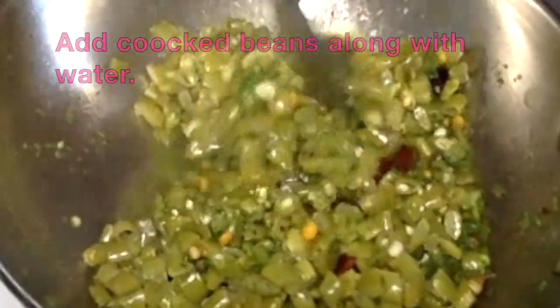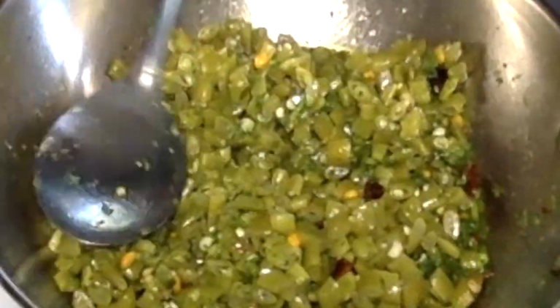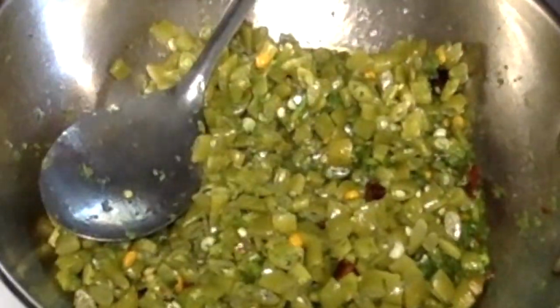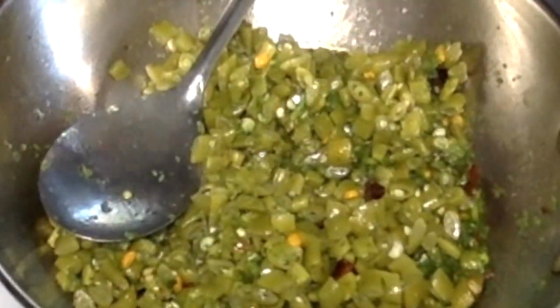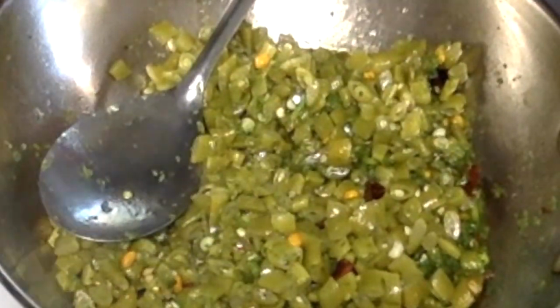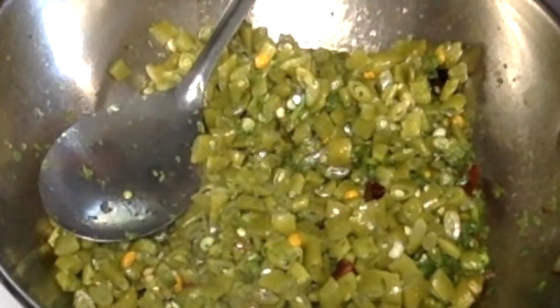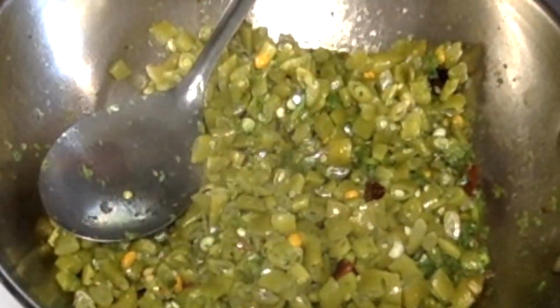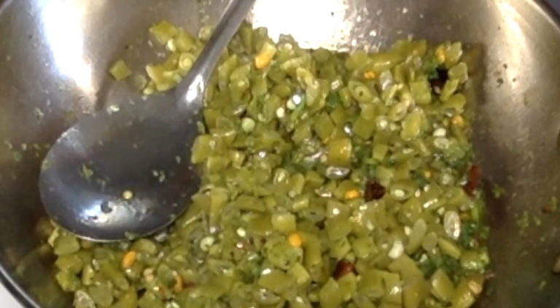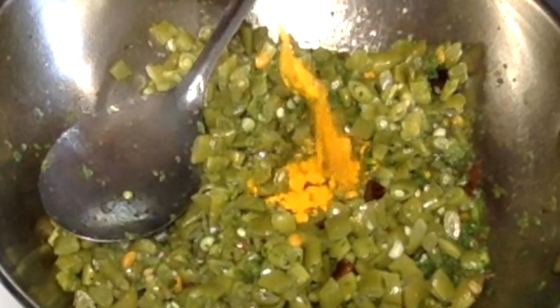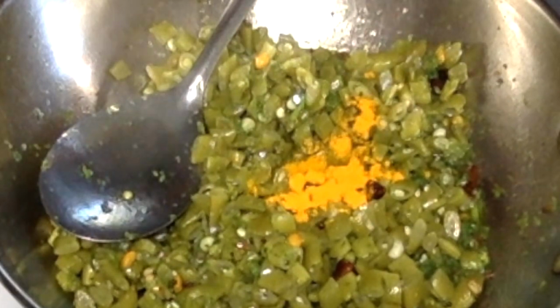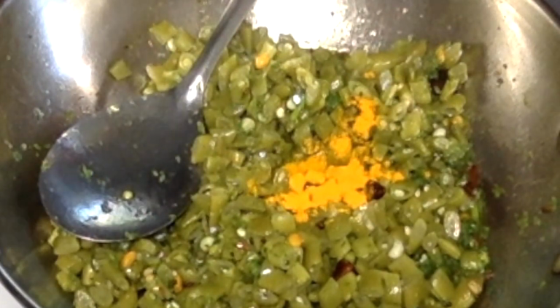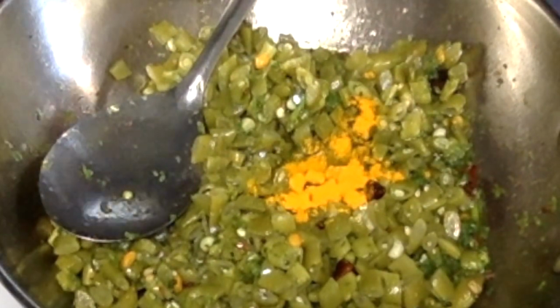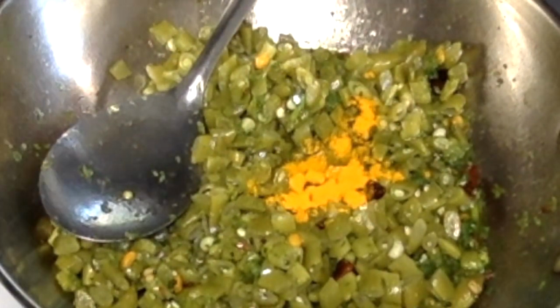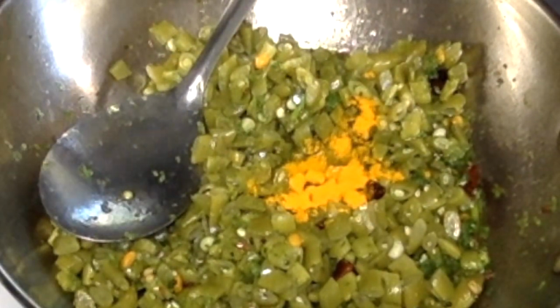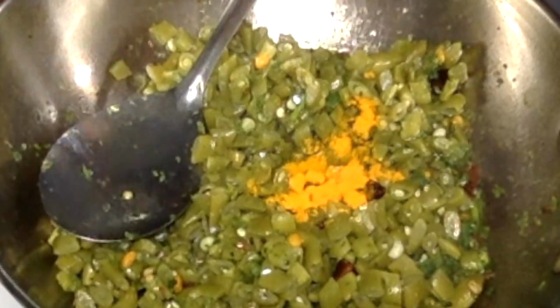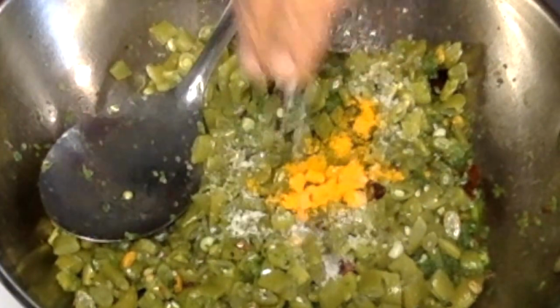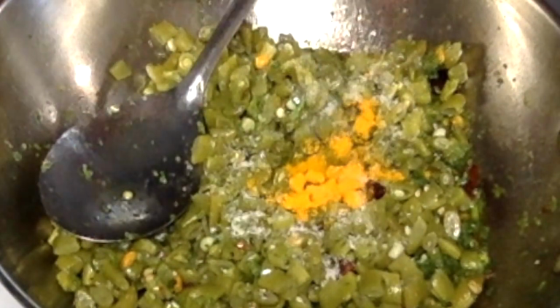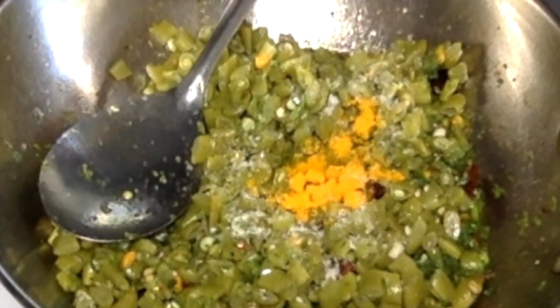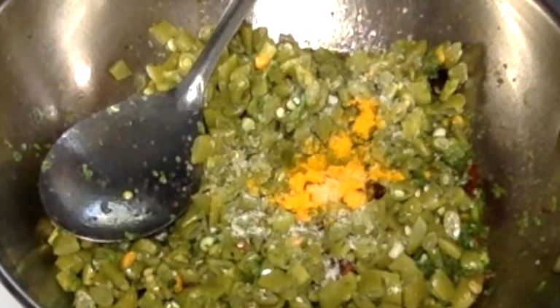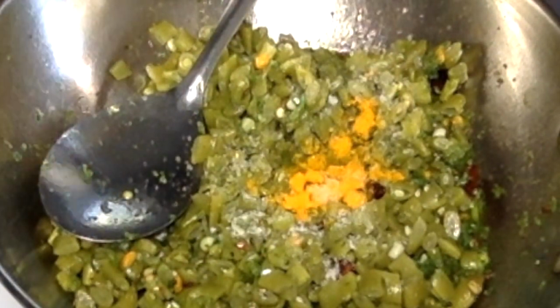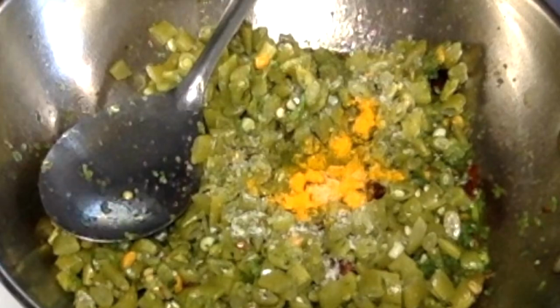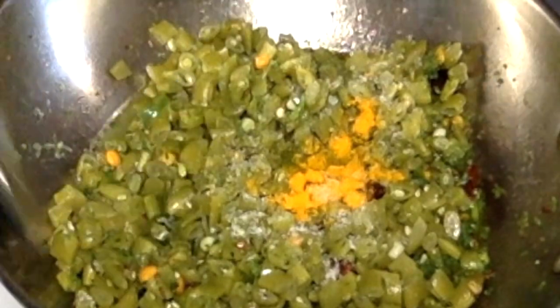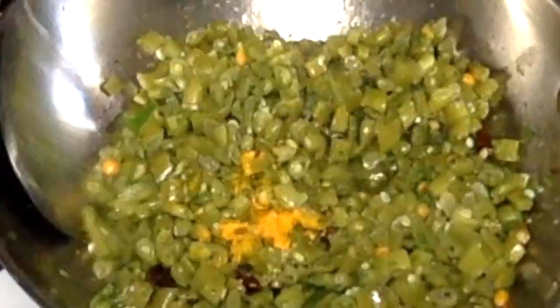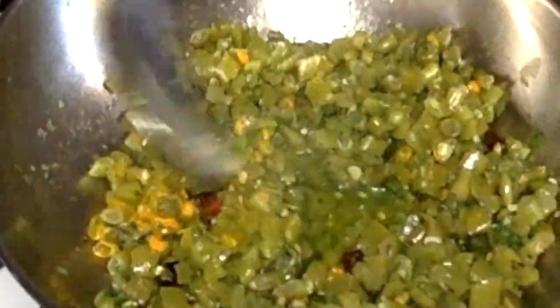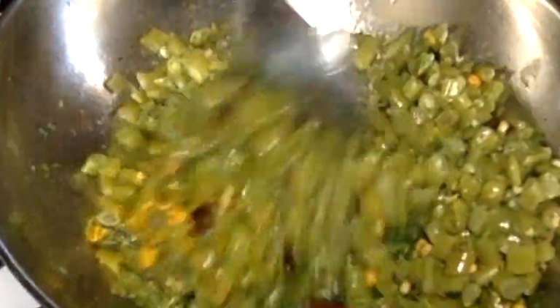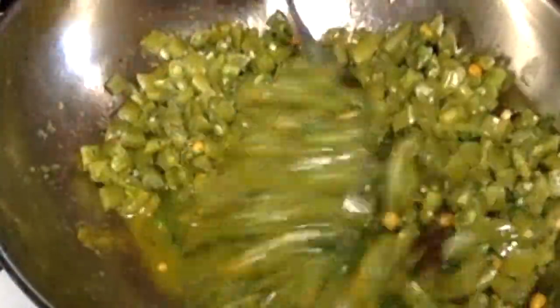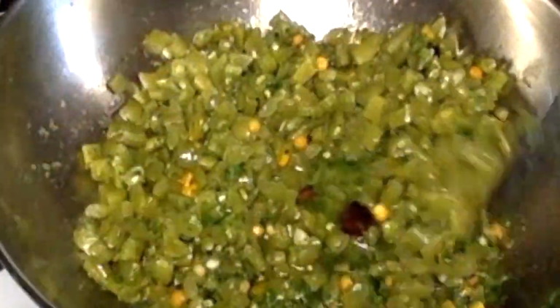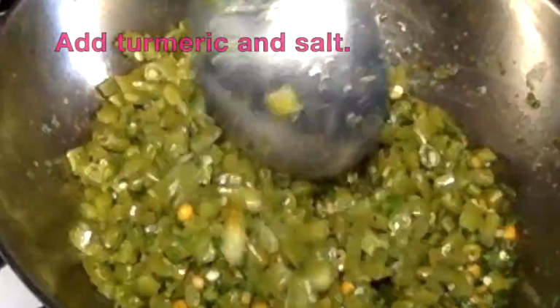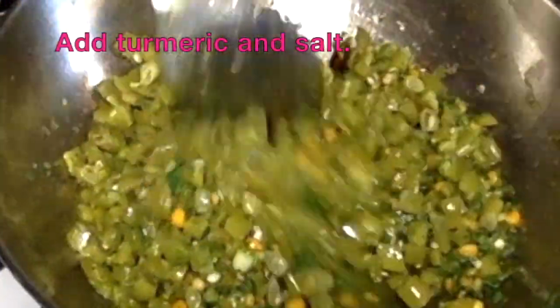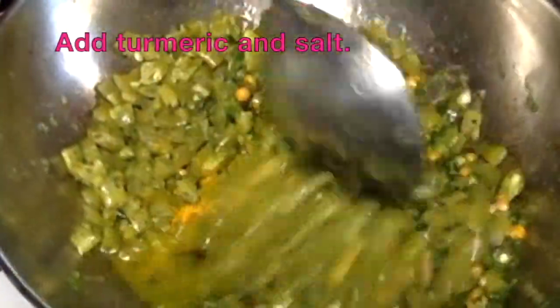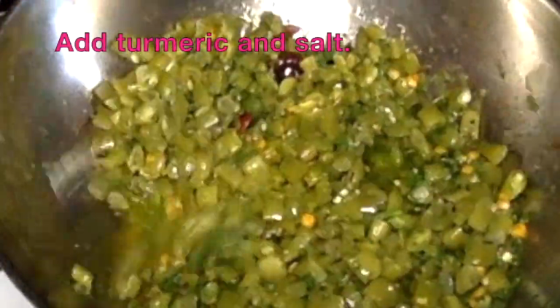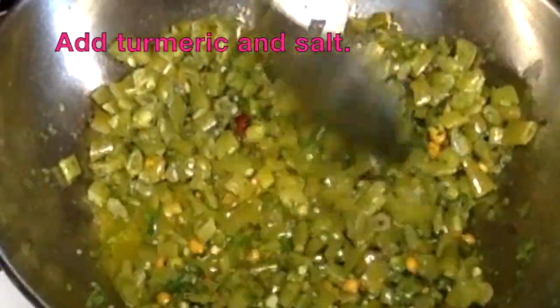Now I'll add some fresh flour and a bit of flour. I'll add a little flavor of the flour. I'll try to make this flour well.